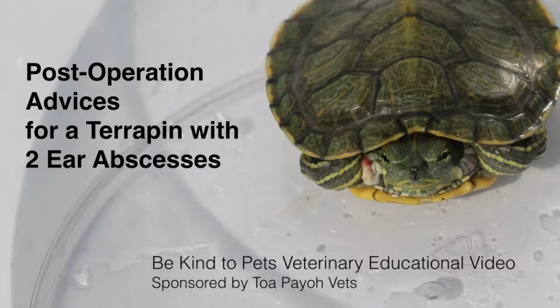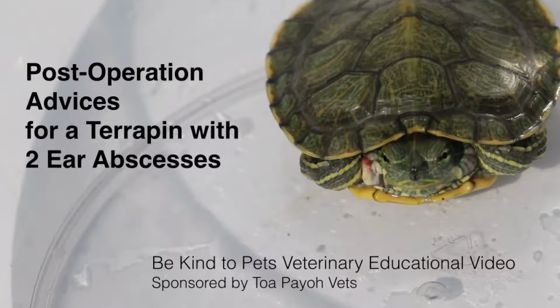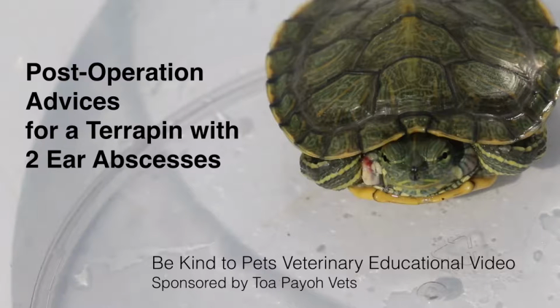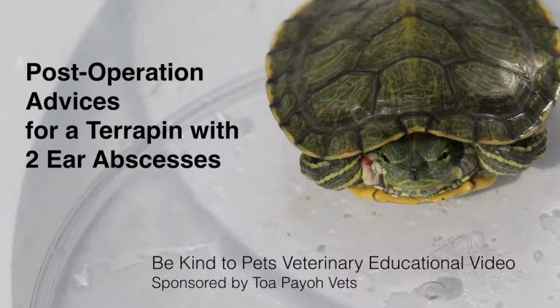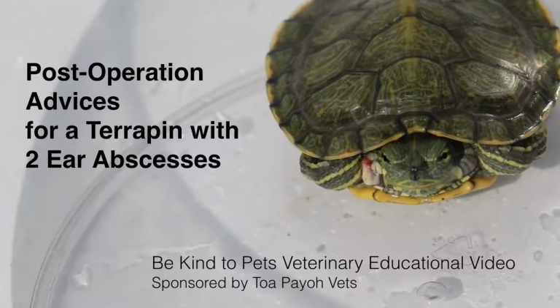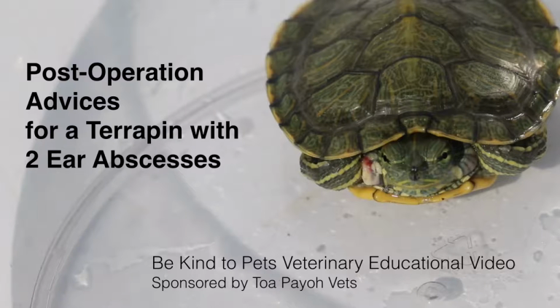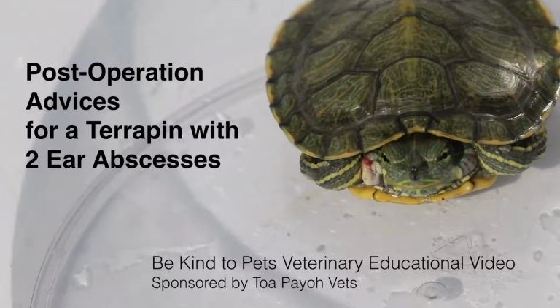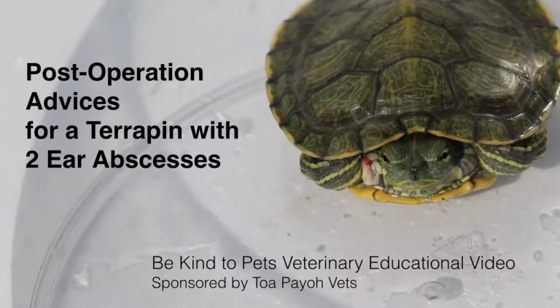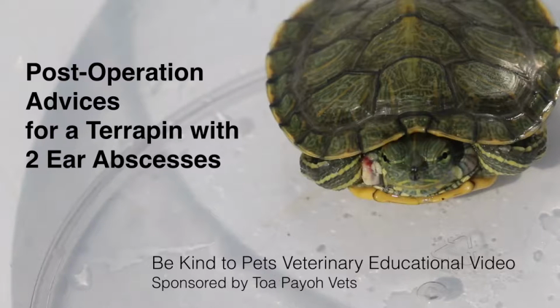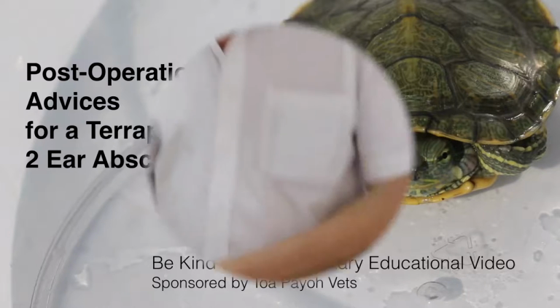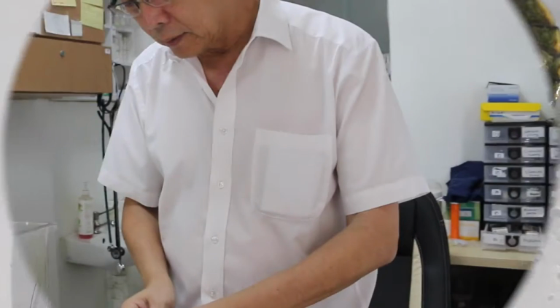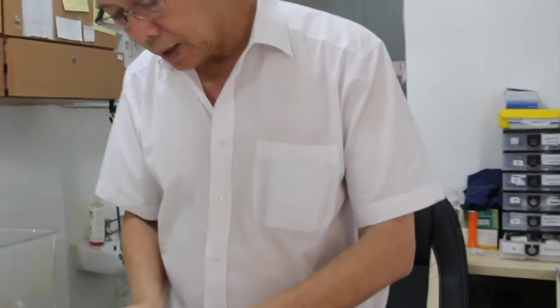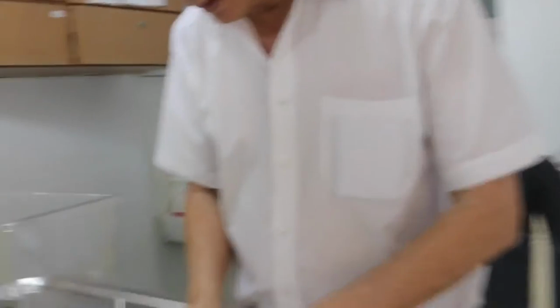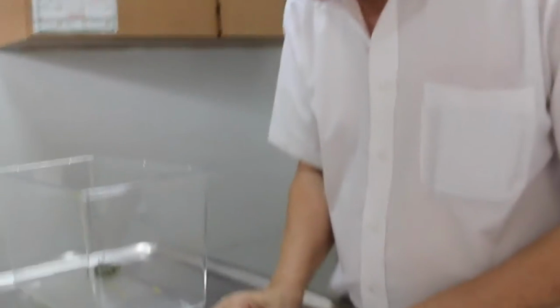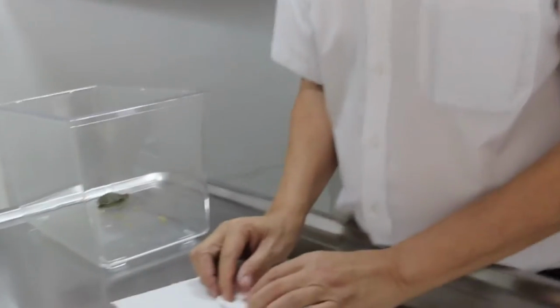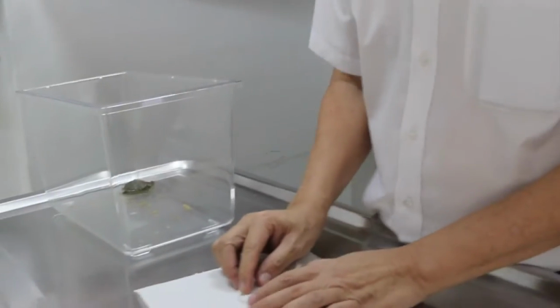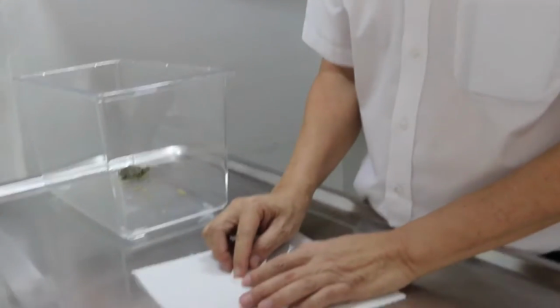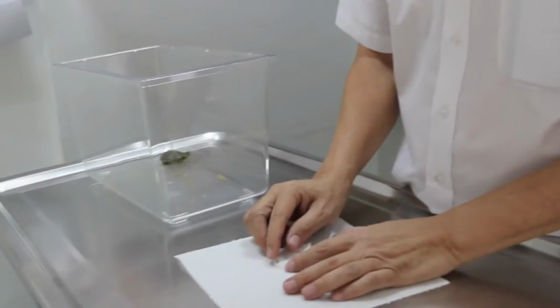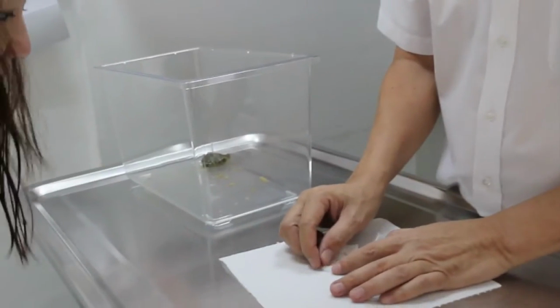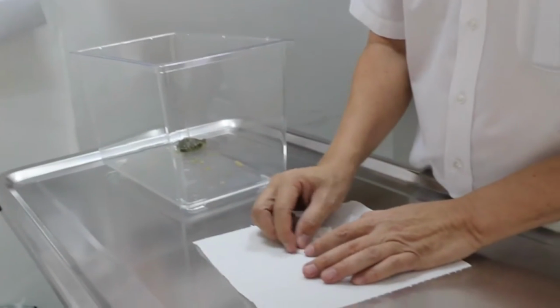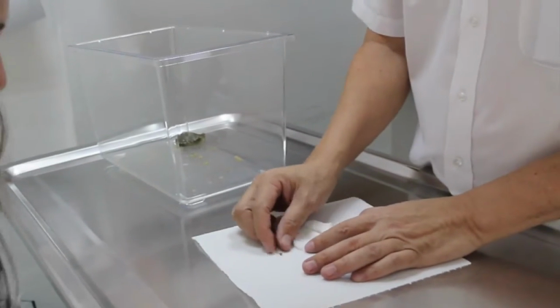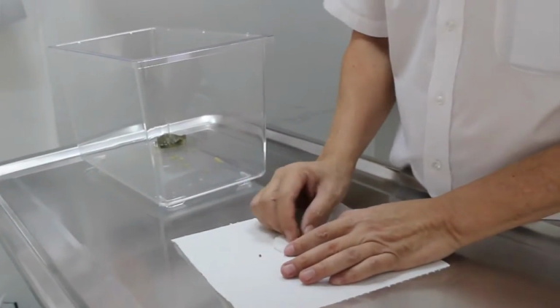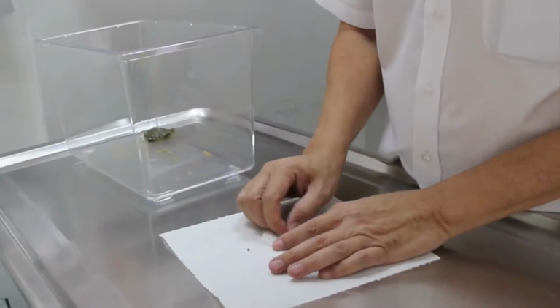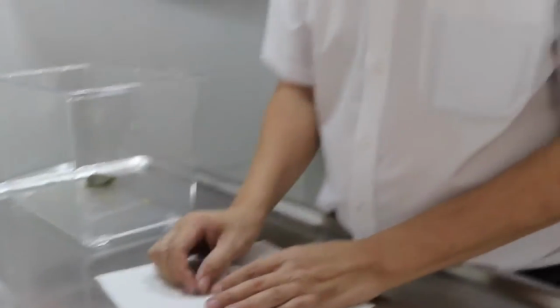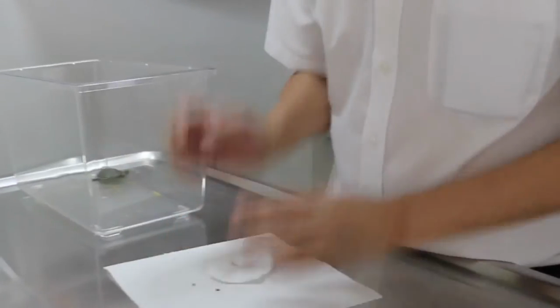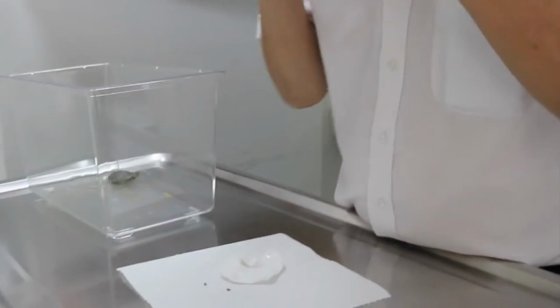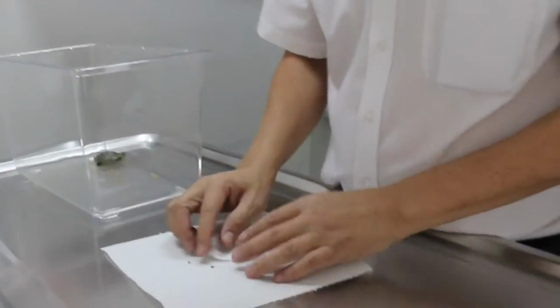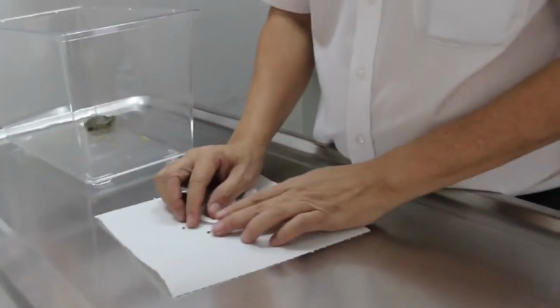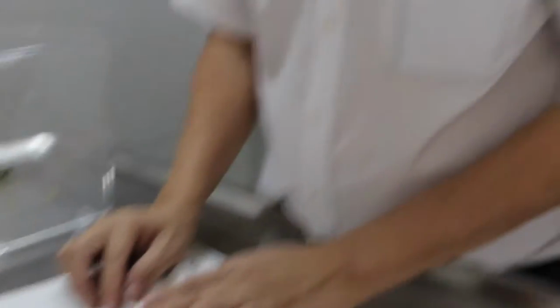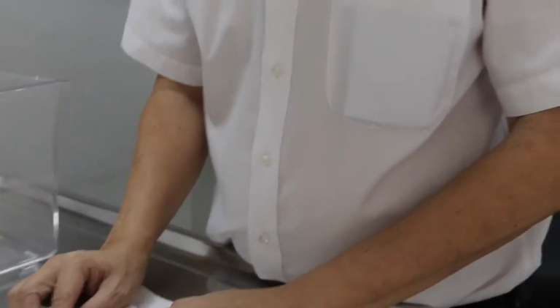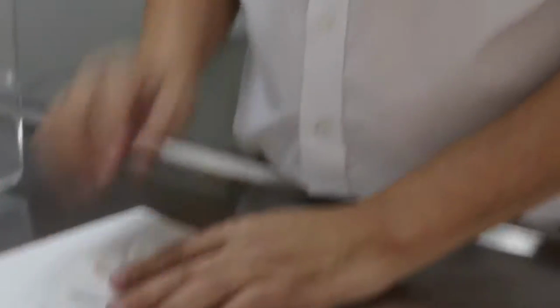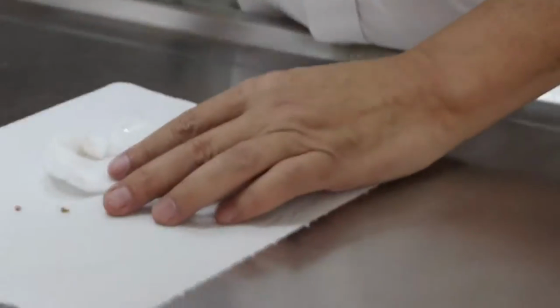Today, we'll be looking at post-operation advice for a terrapin with two ear abscesses. The abscesses of this terrapin are taken from the ear — they are inside the ear, and then we cut and take them out.